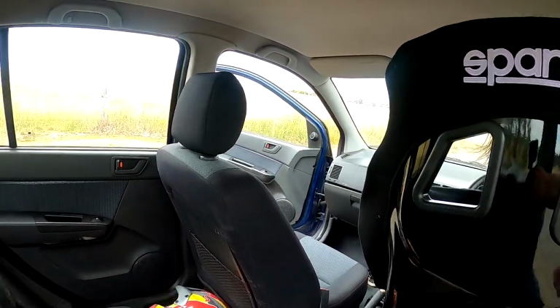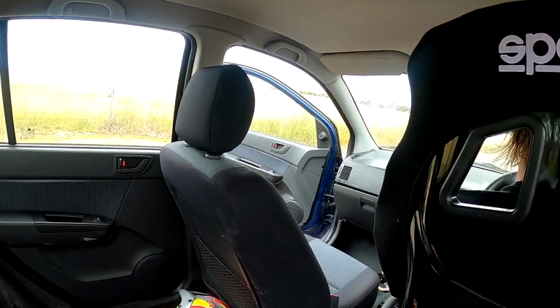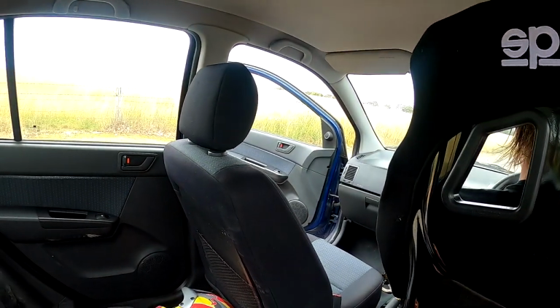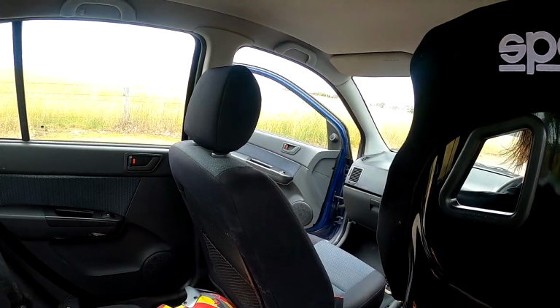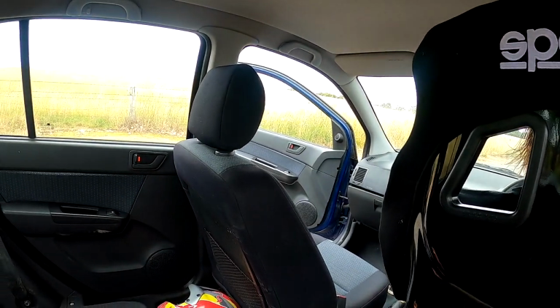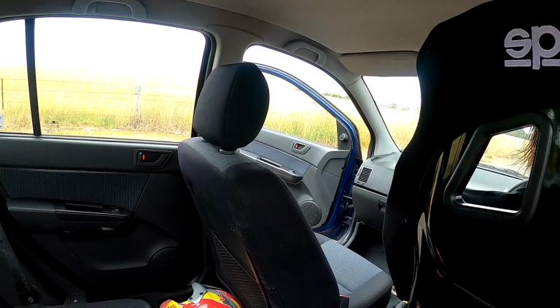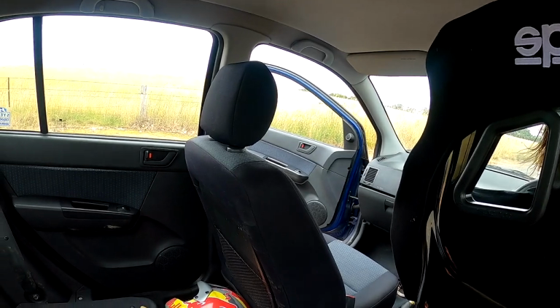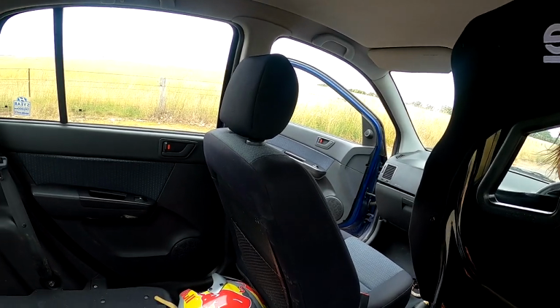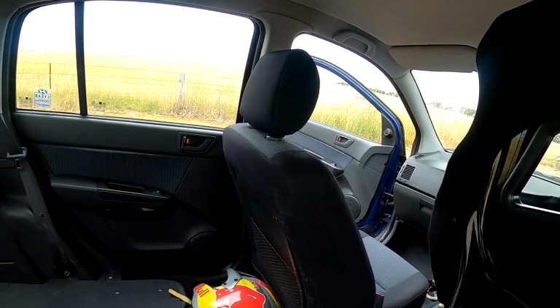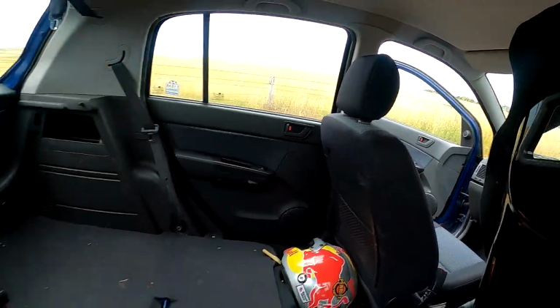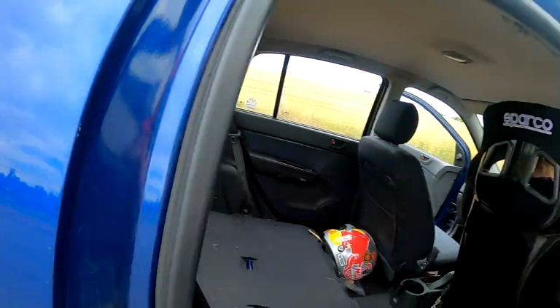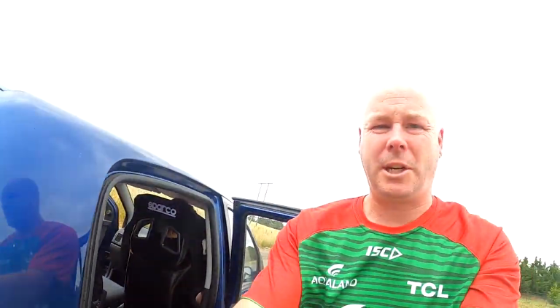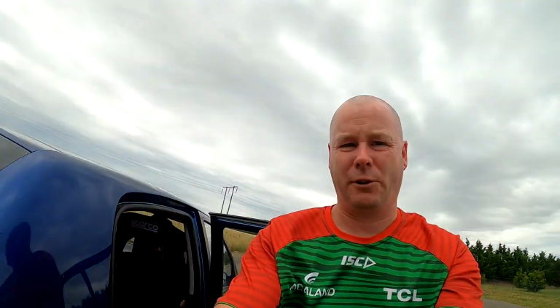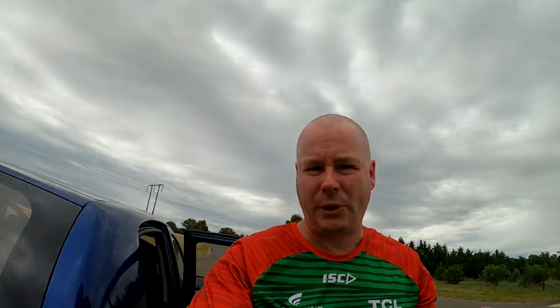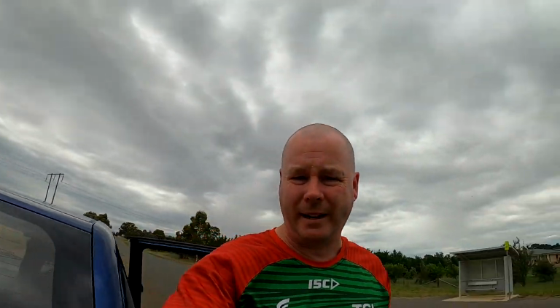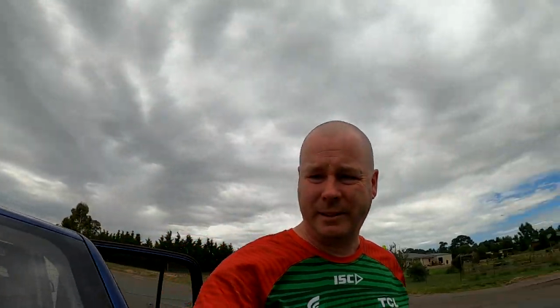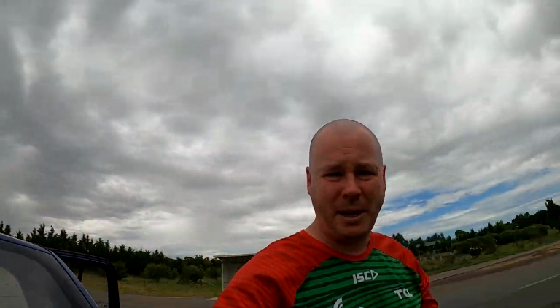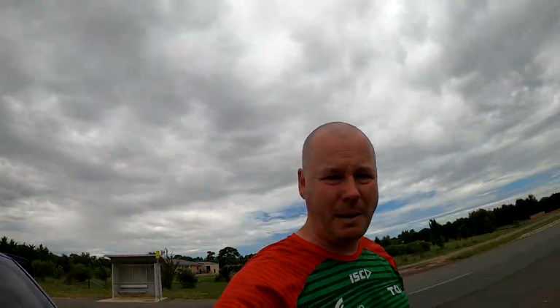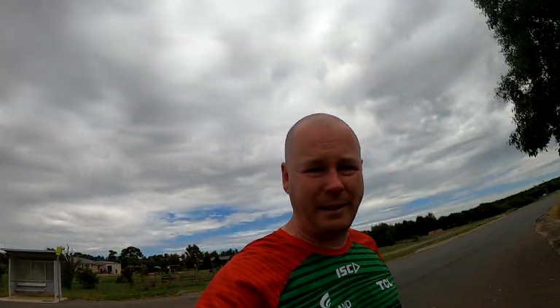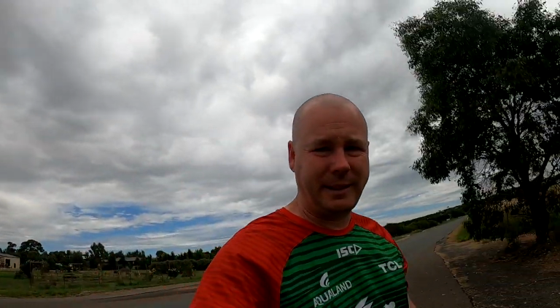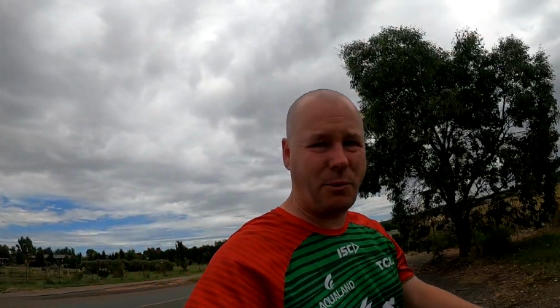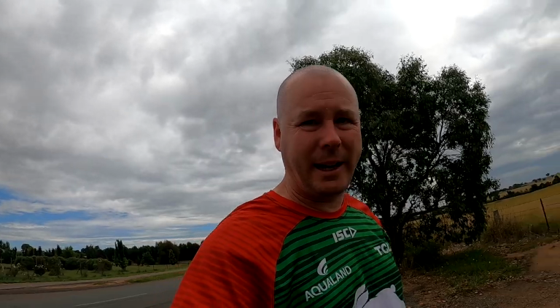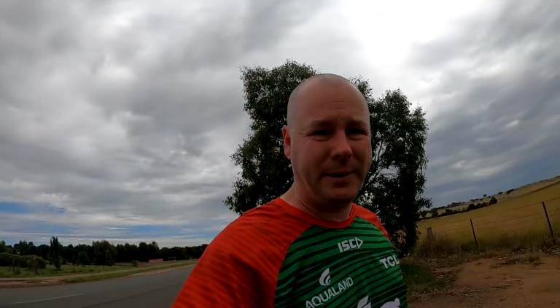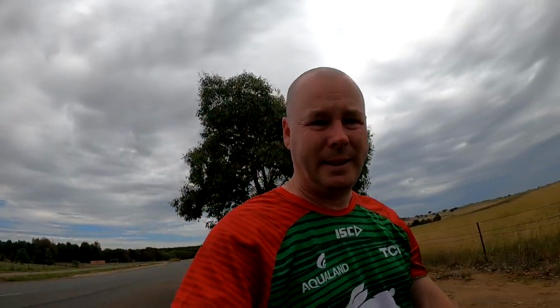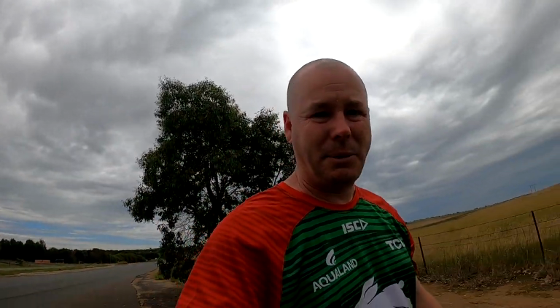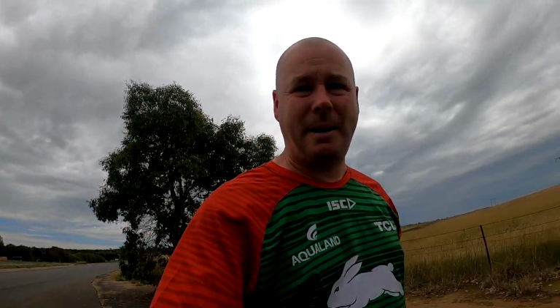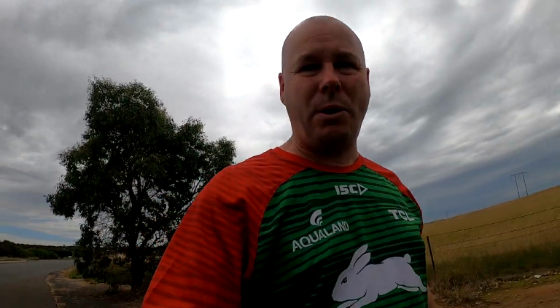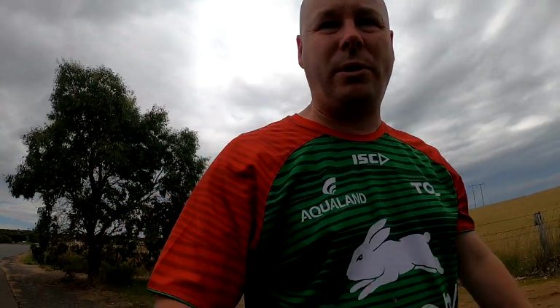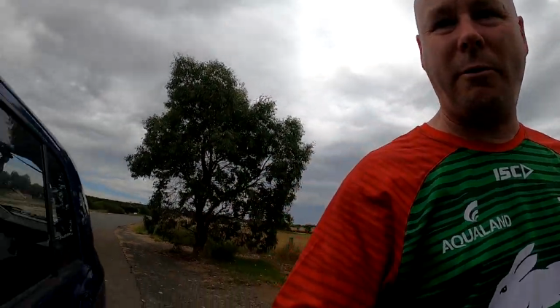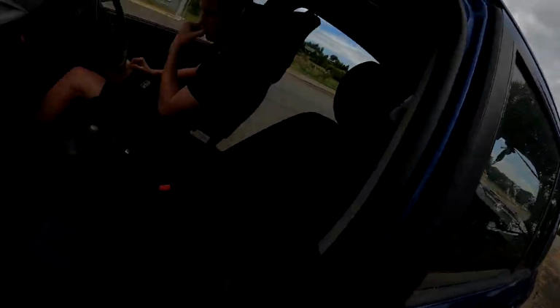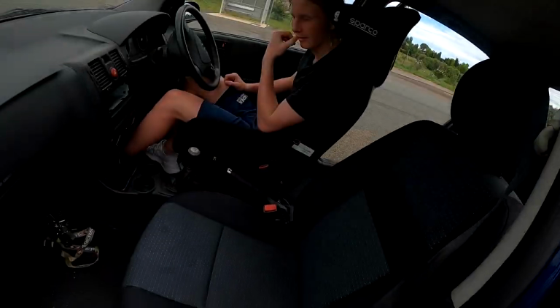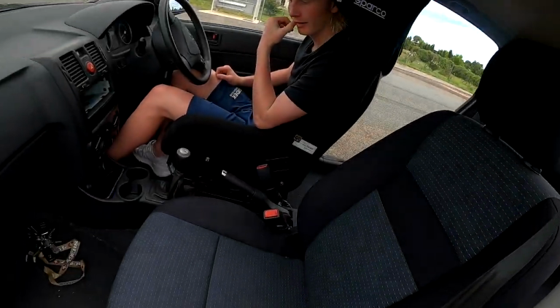It's totally different to the stock seat, and particularly if you're on the track and being strapped in, that's the way to go. We'll go for a bit of a drive in a second.